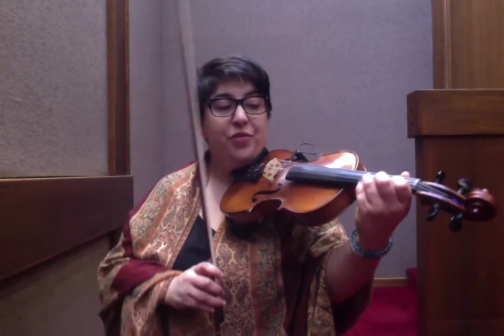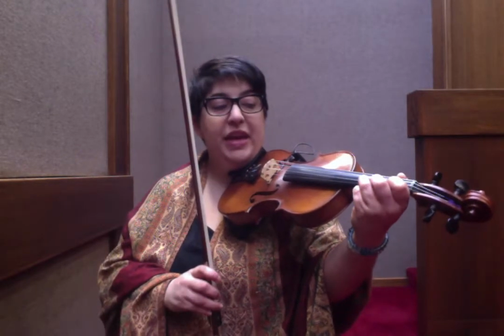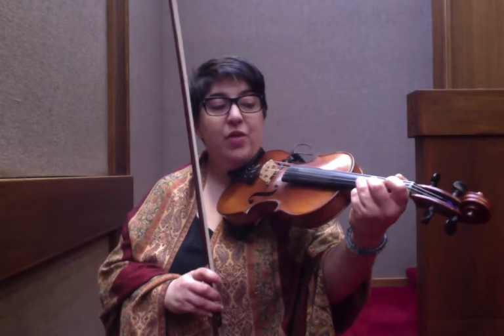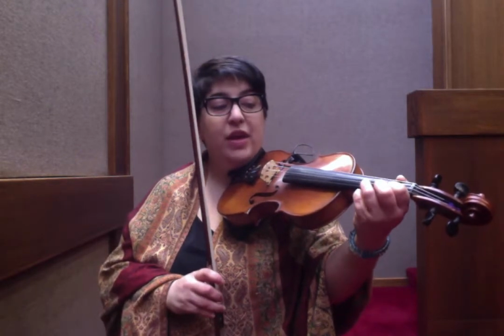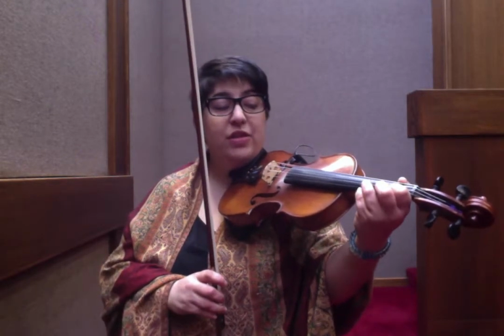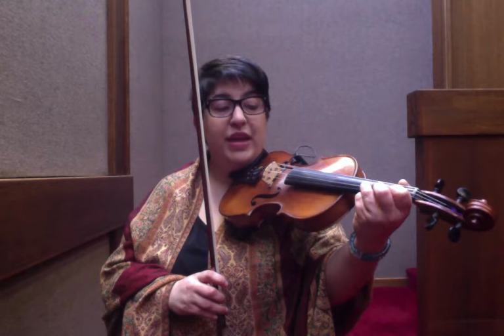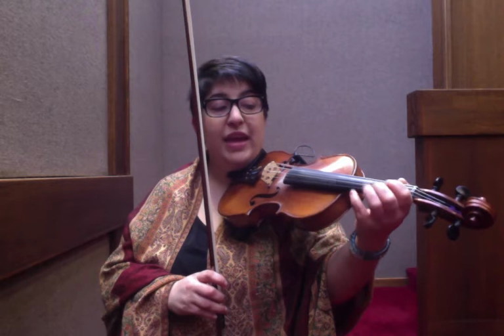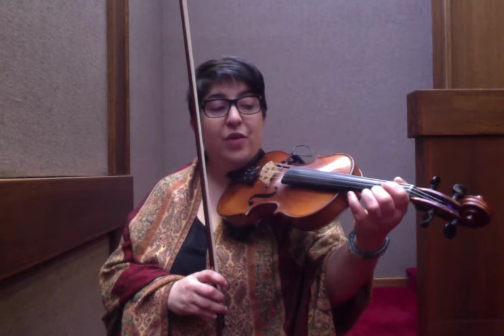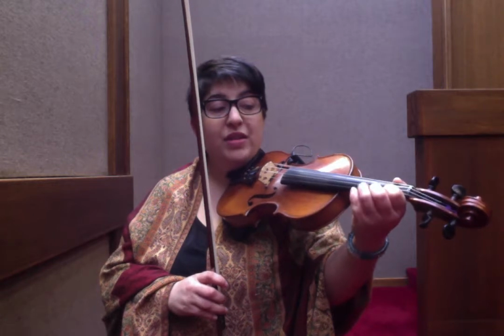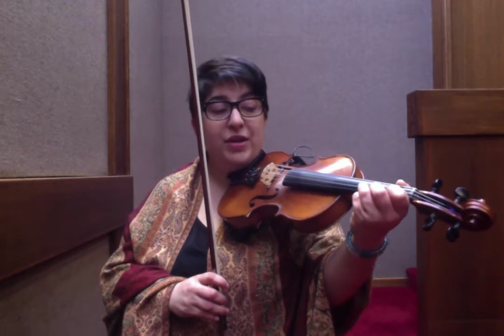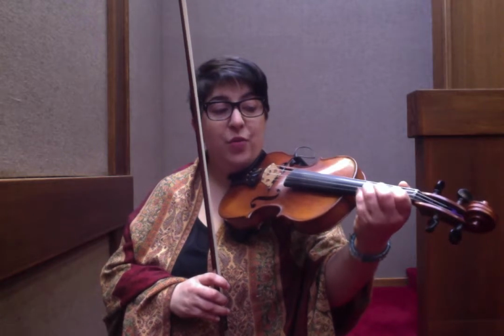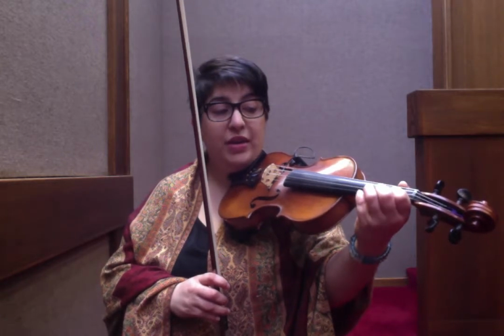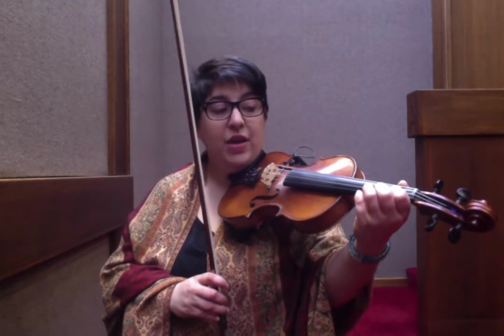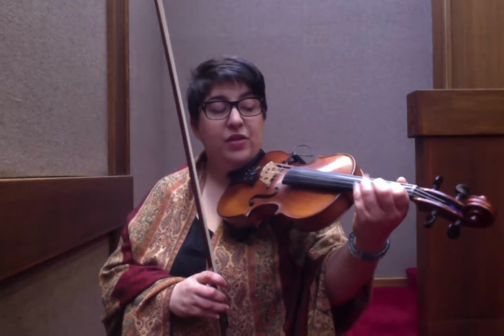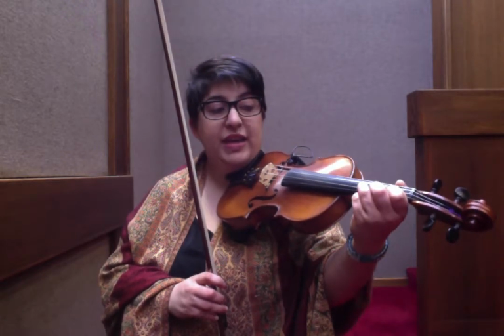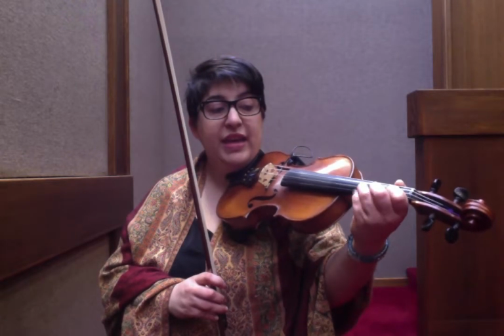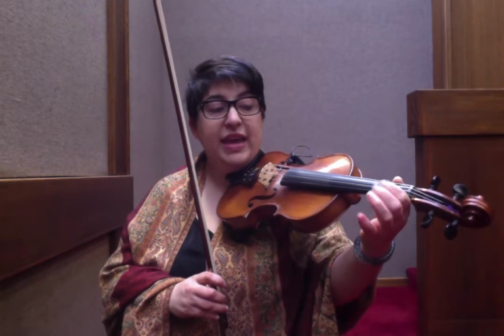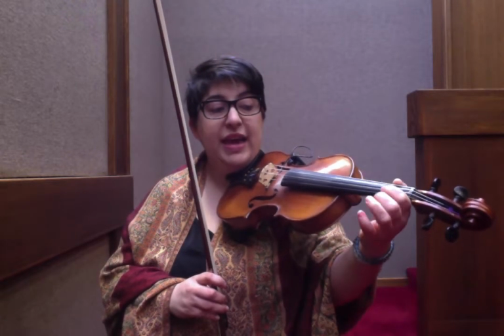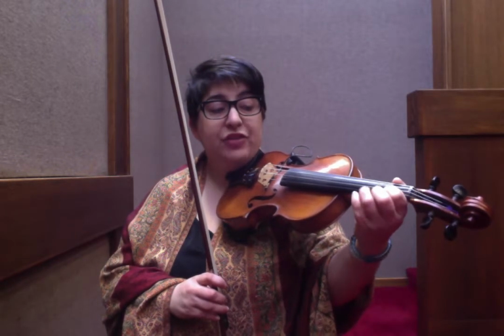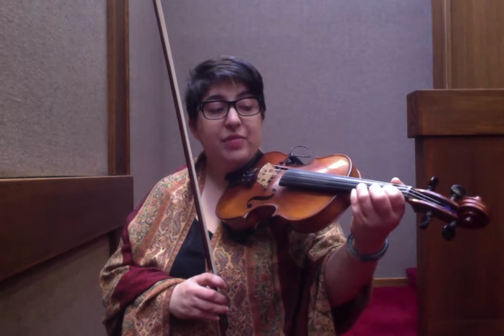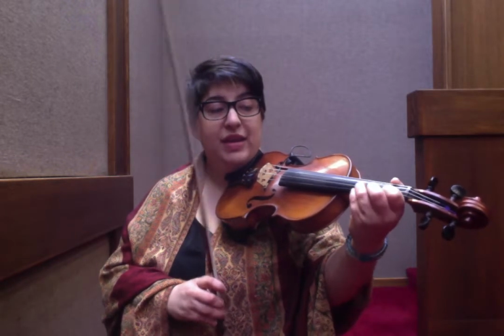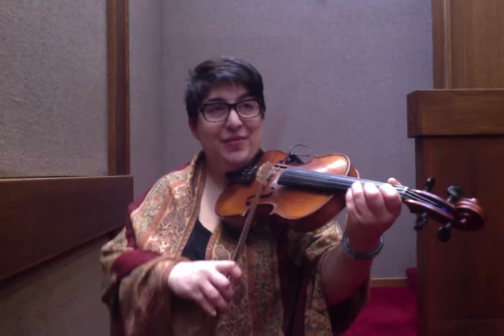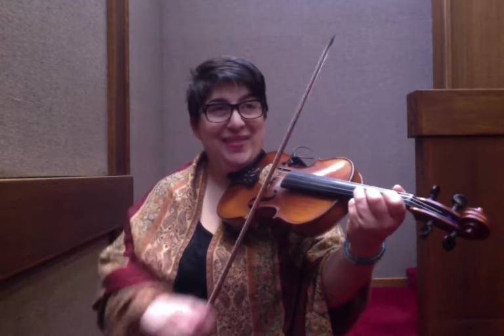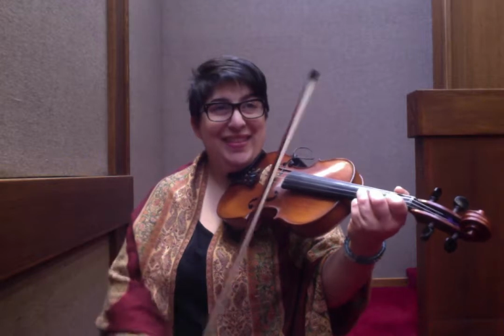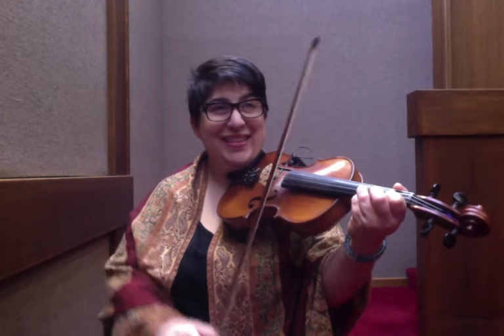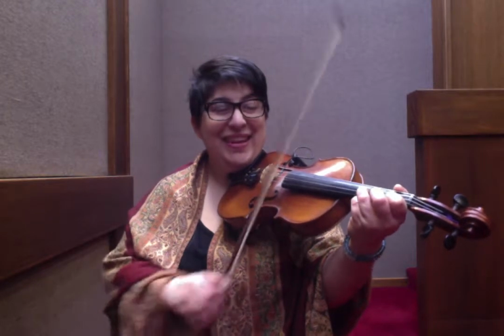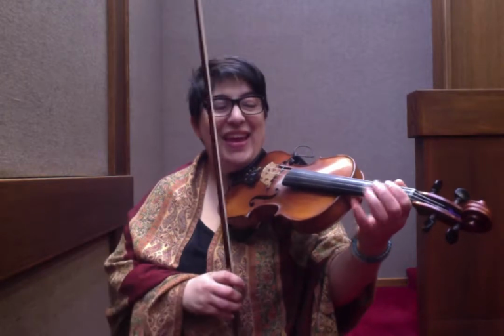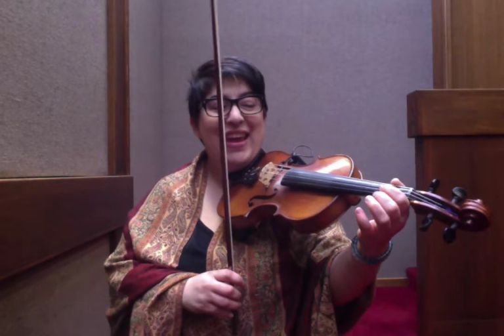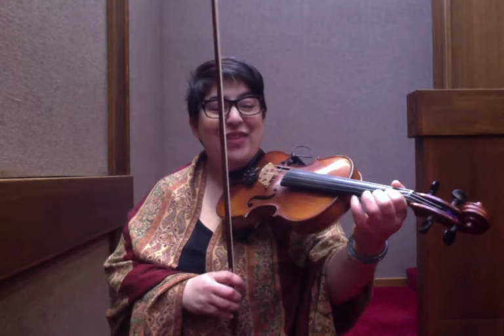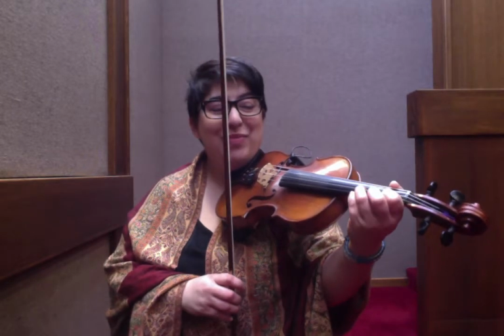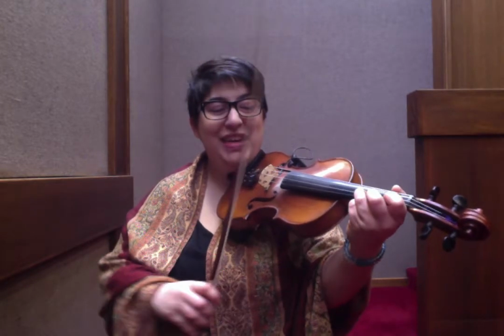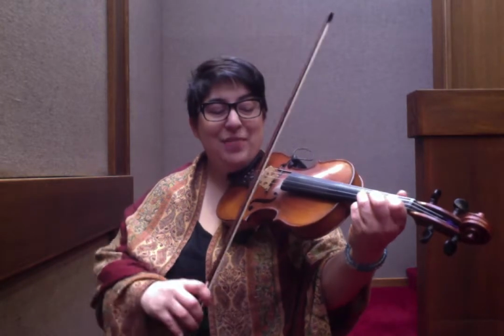3, 1, 3, E, 1, 3, 1. Or in note names: D, E, F sharp. Then E, F sharp, D, B.